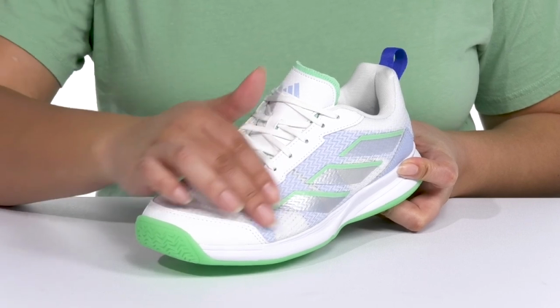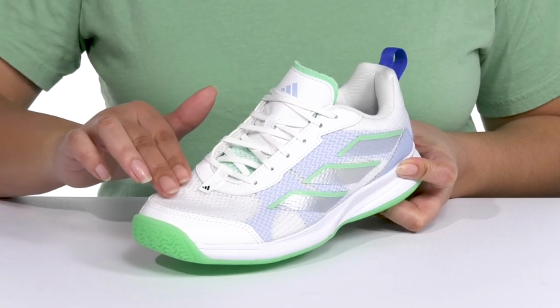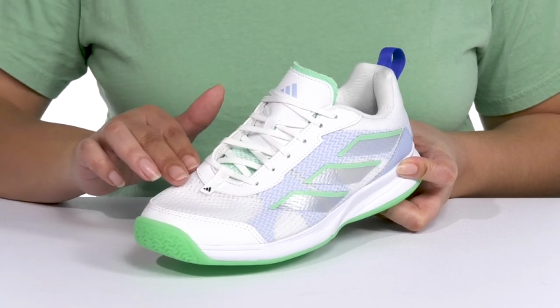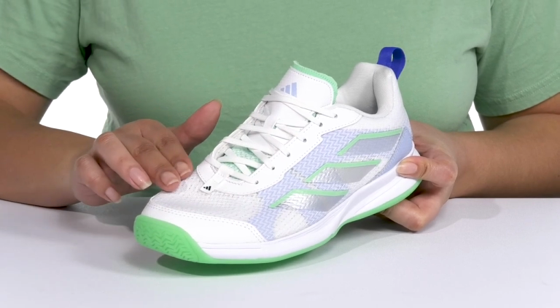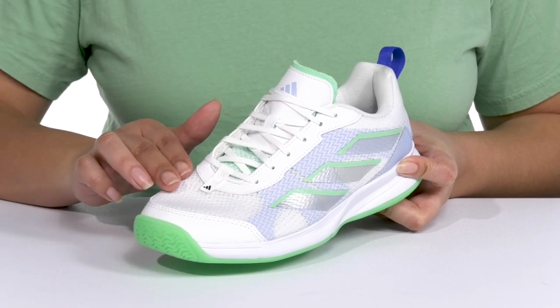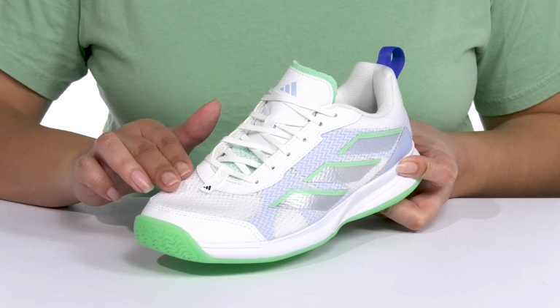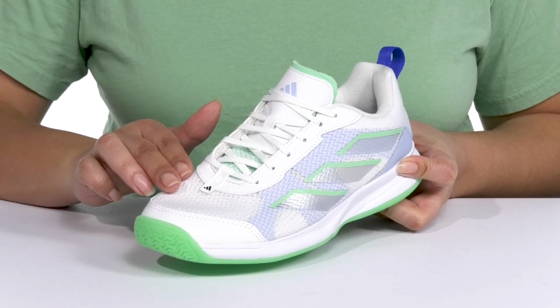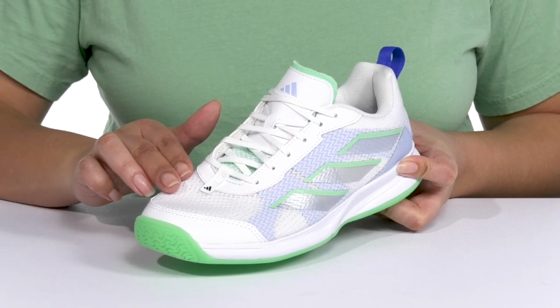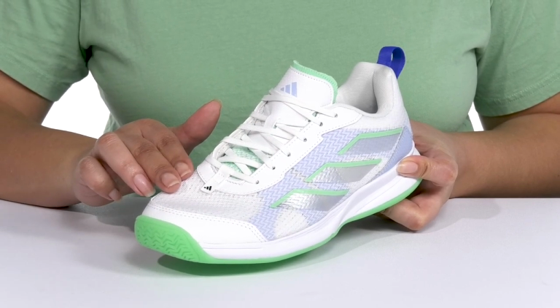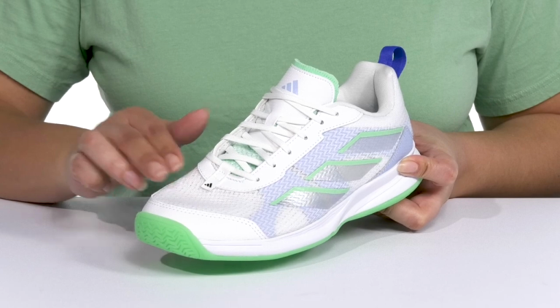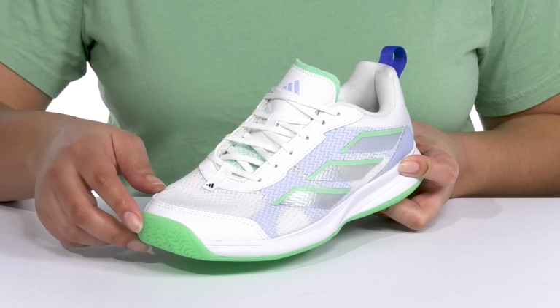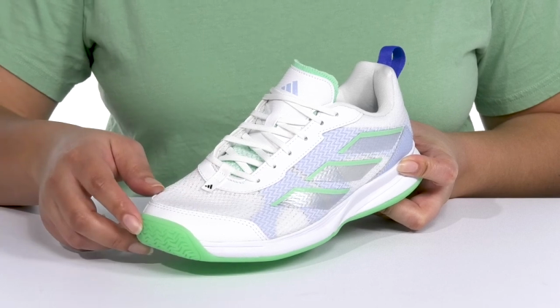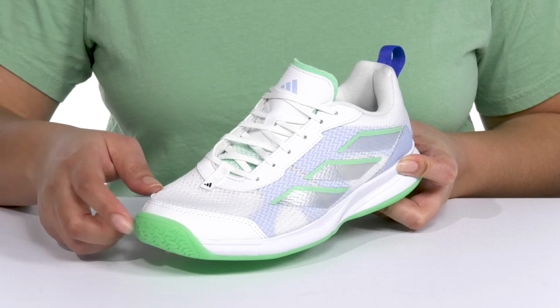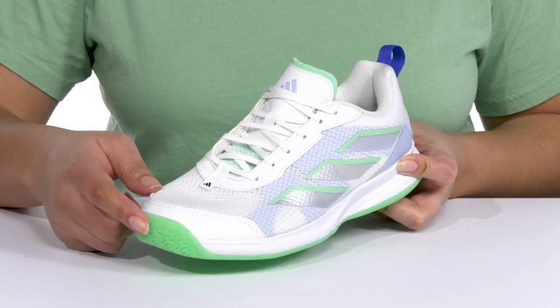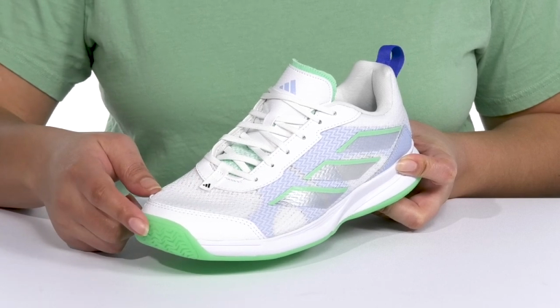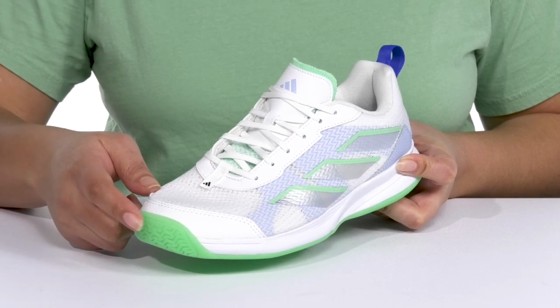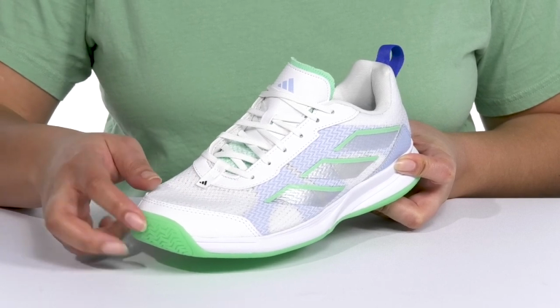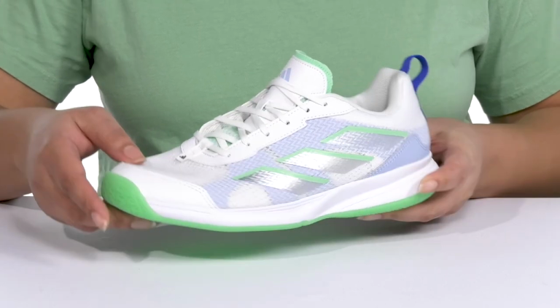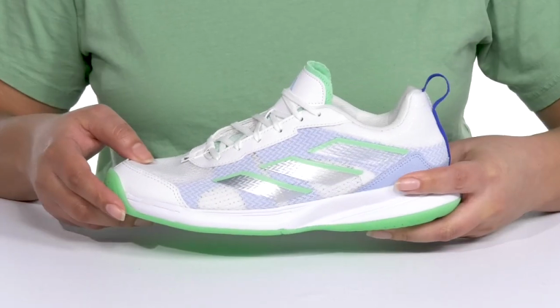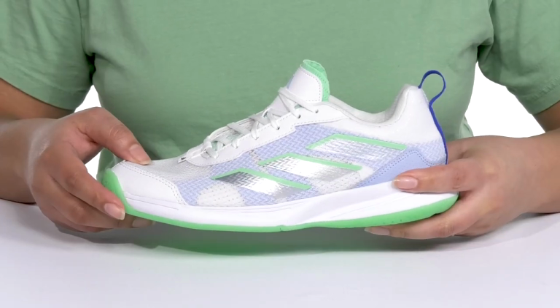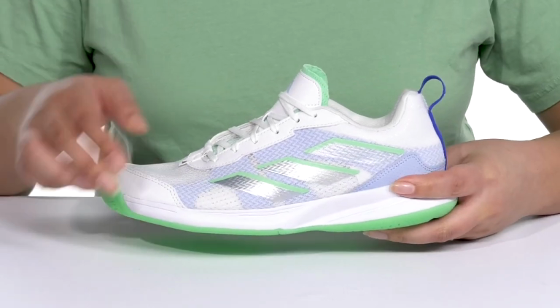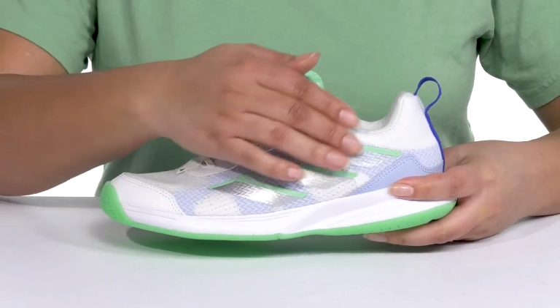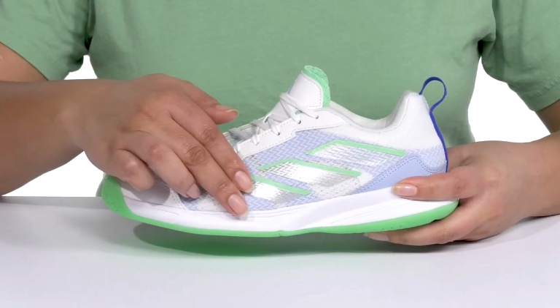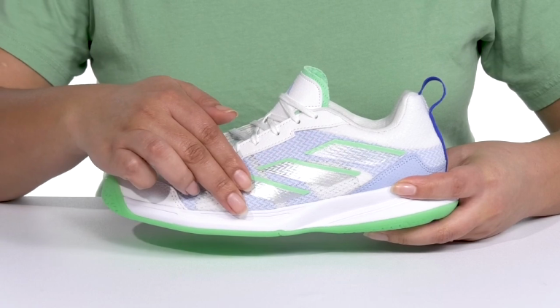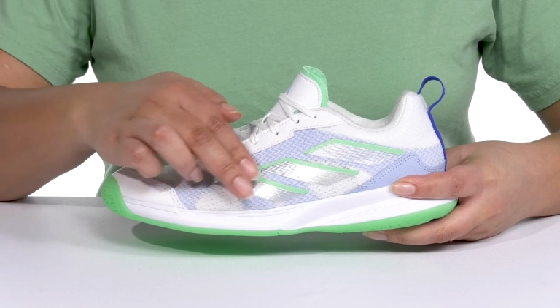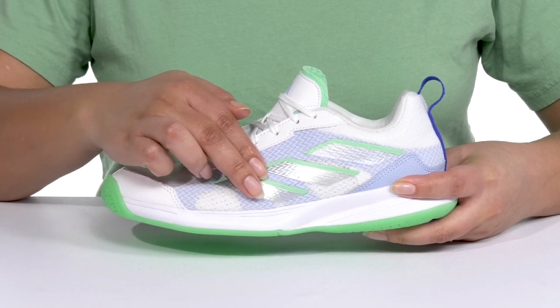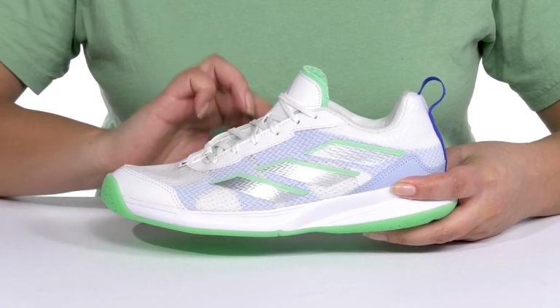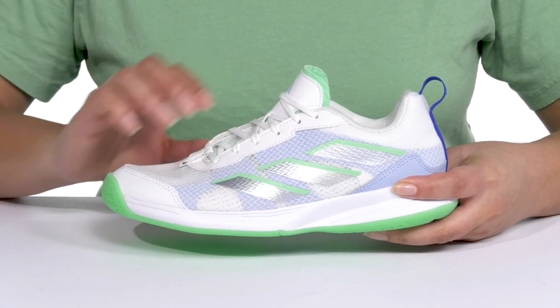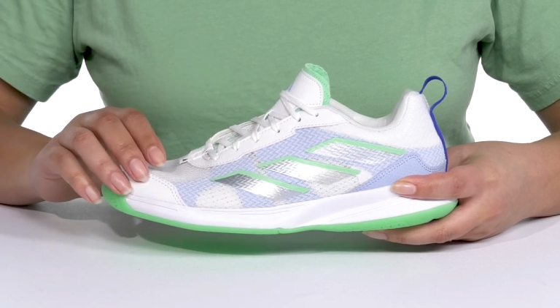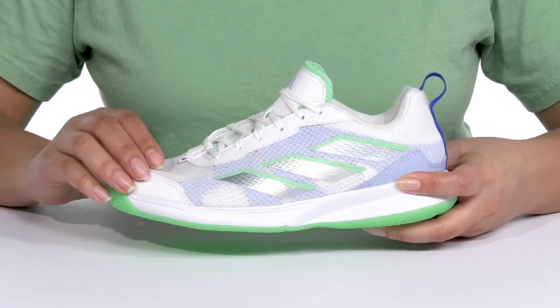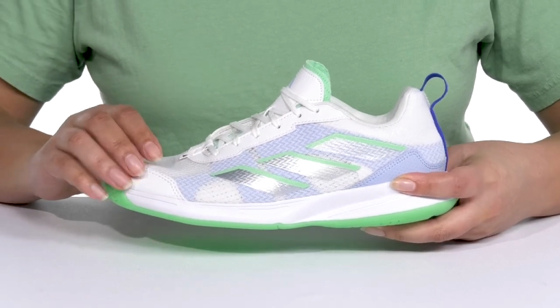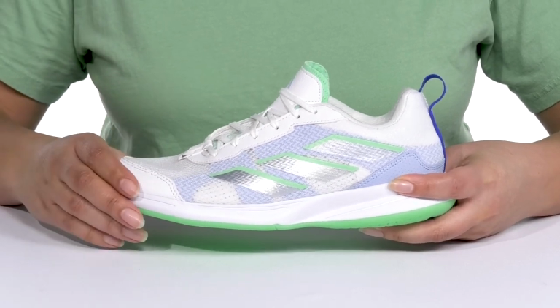They have a mesh design that is breathable to keep your feet nice and cool, with an abrasion-resistant added tough toe cap for added protection and durability. You can also see the signature three-striping detail on each side for added style.